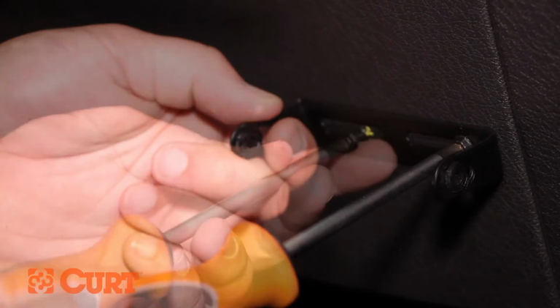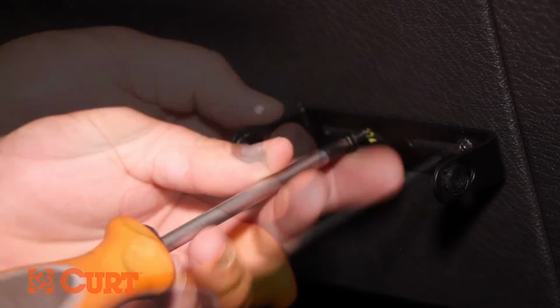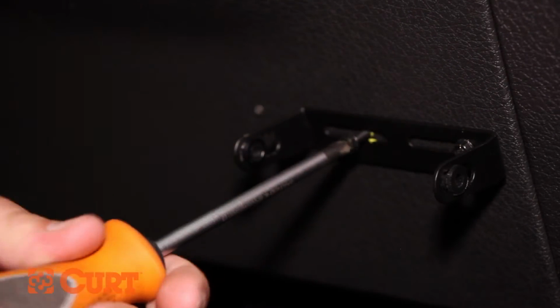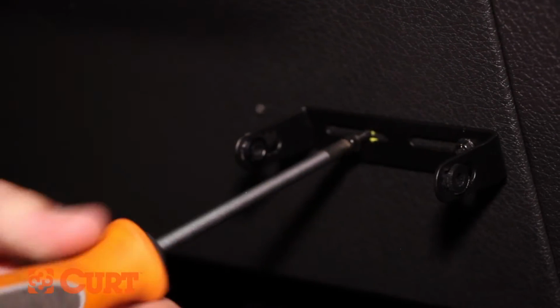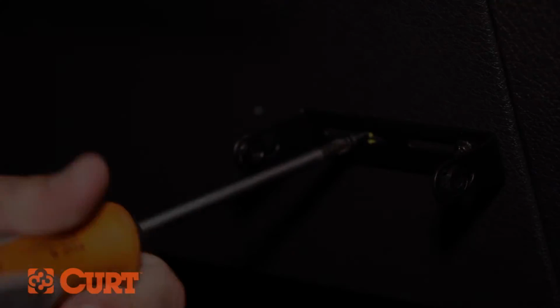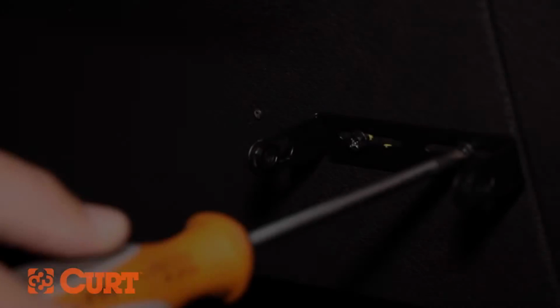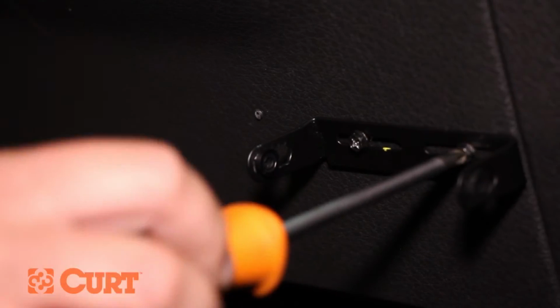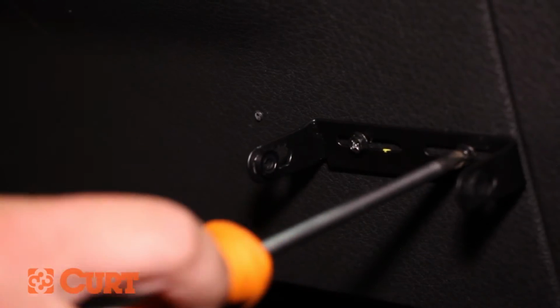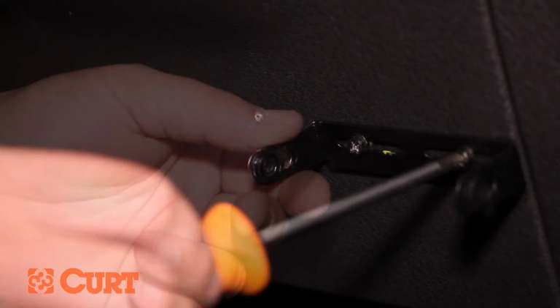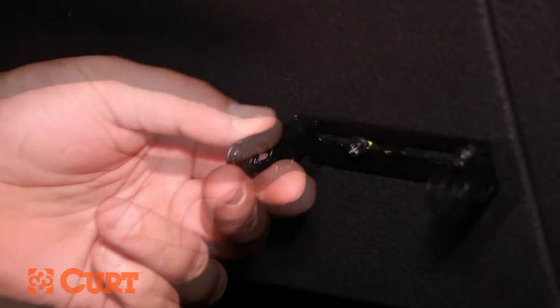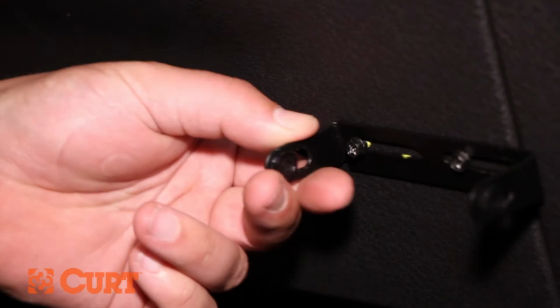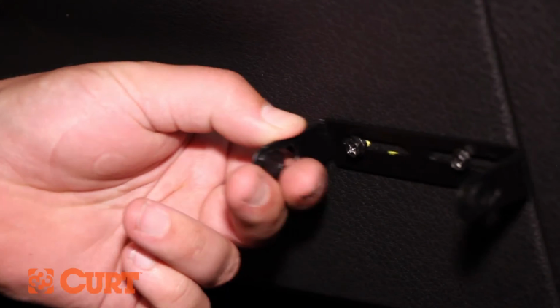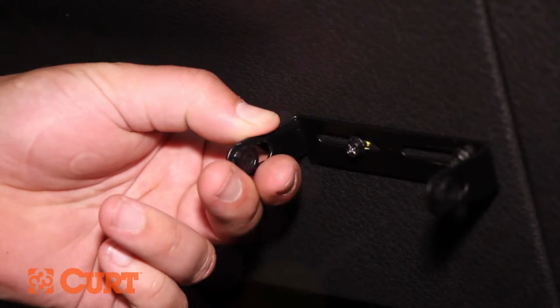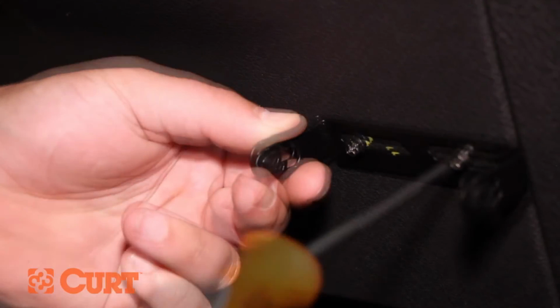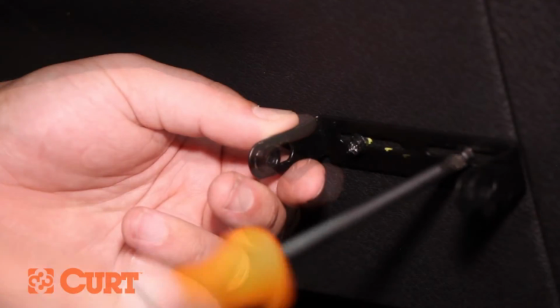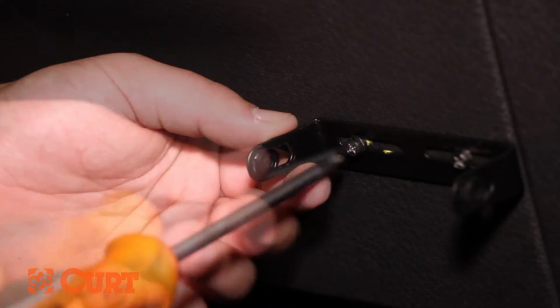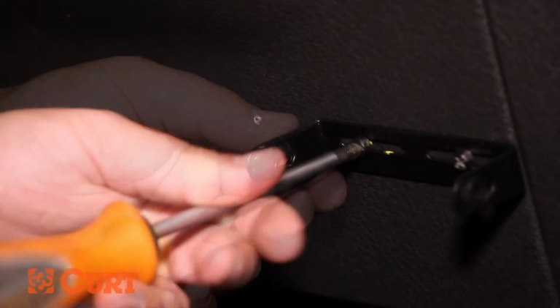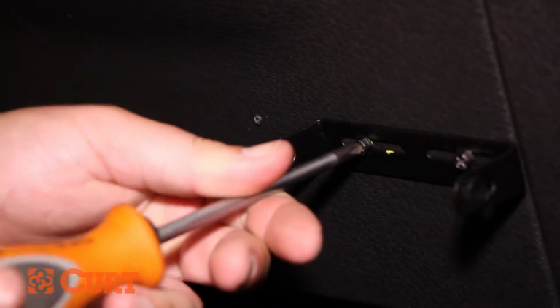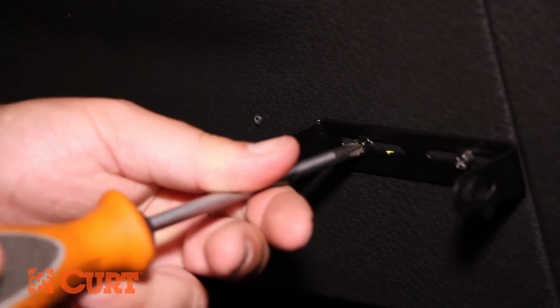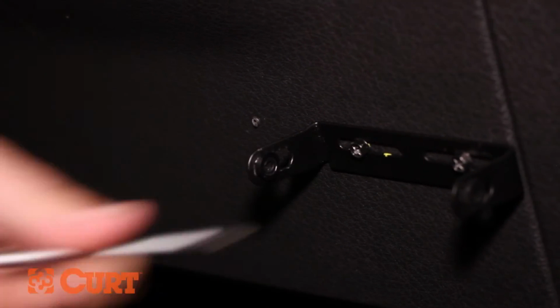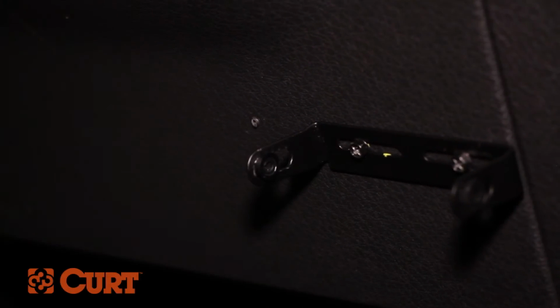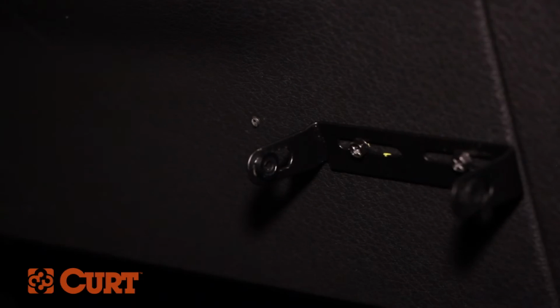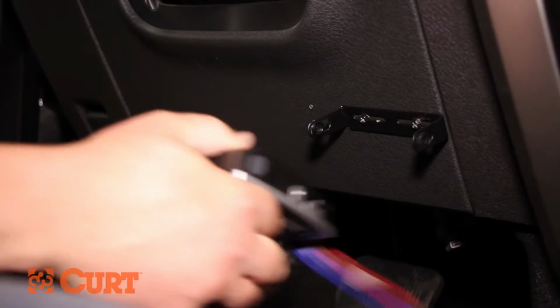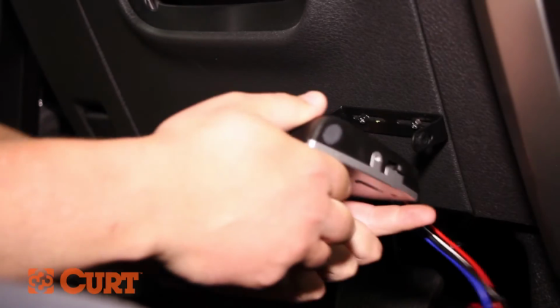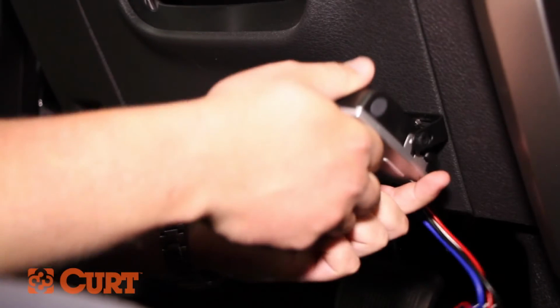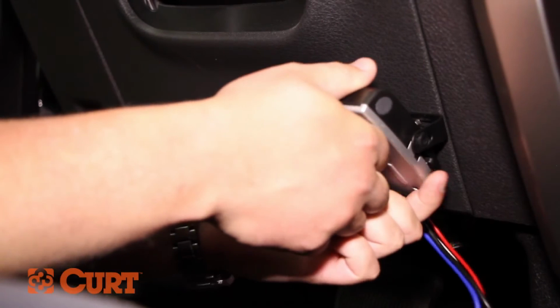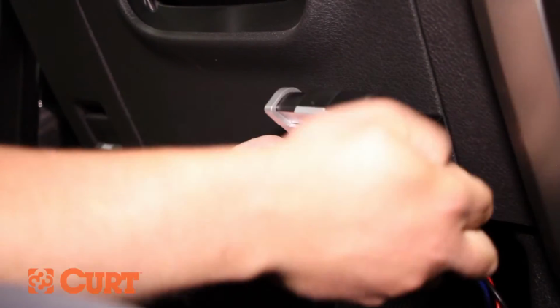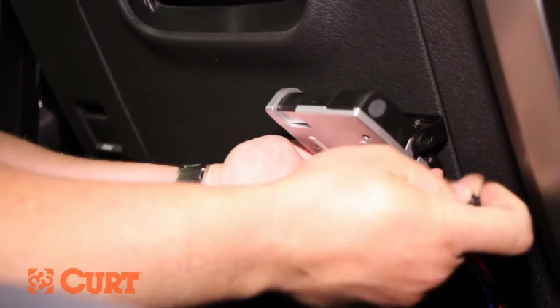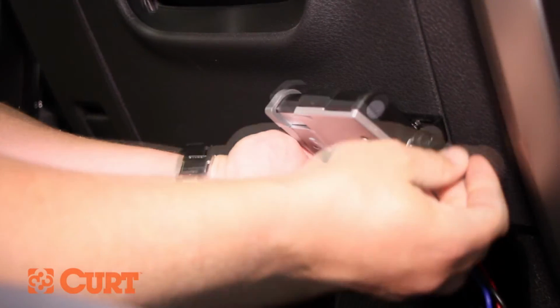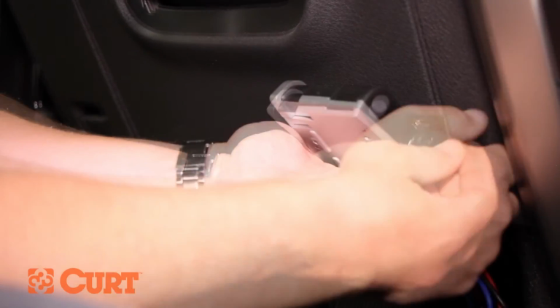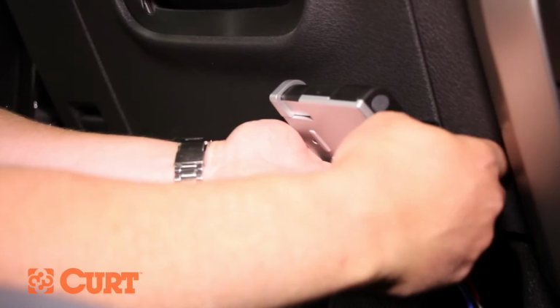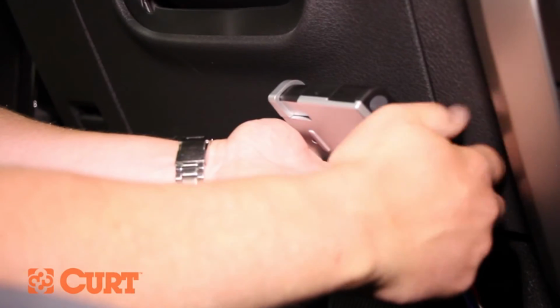Secure the bracket into place with the two provided self-tapping screws. Be careful not to strip the holes by over-tightening. Mount the brake control unit in the bracket using the provided machine screws.